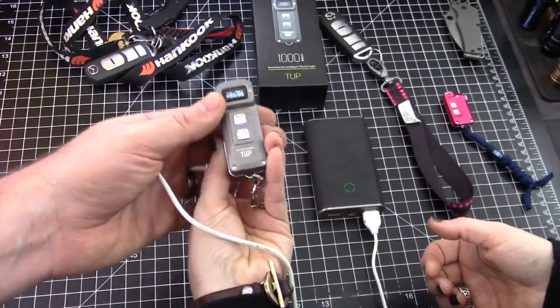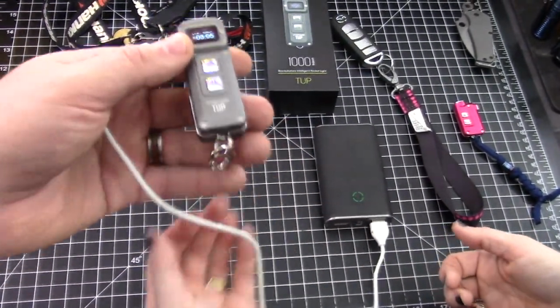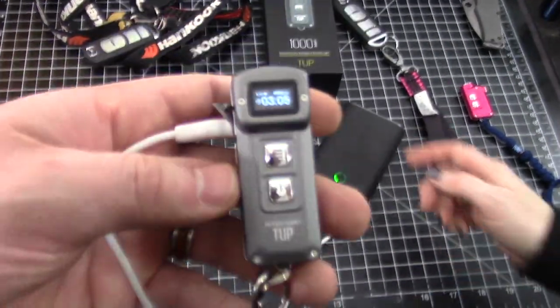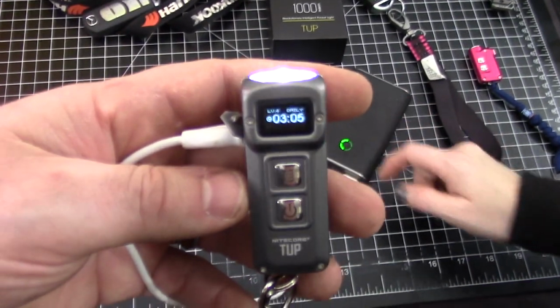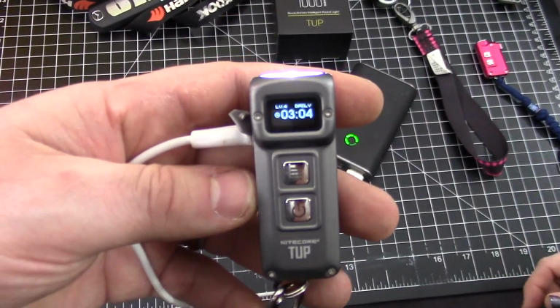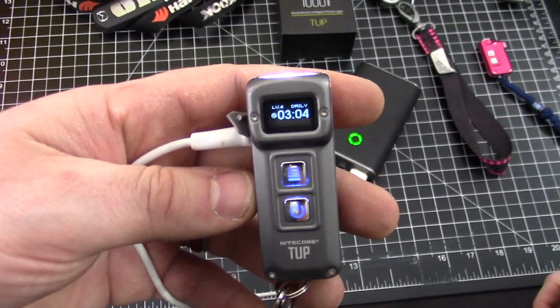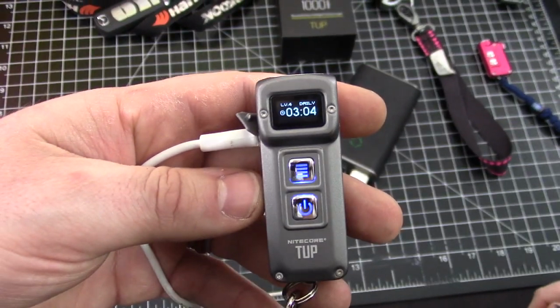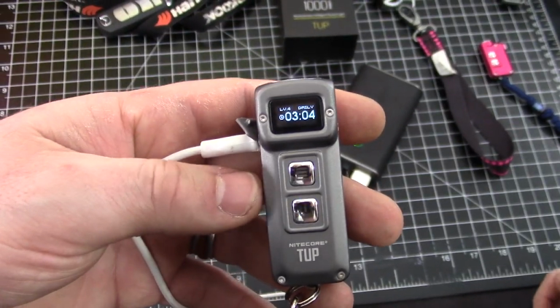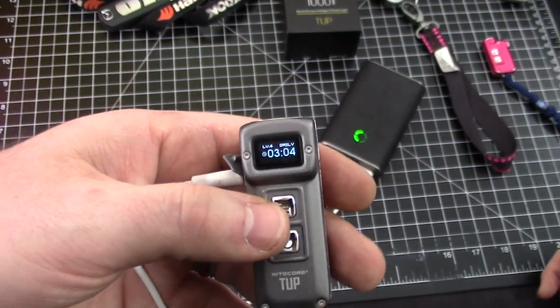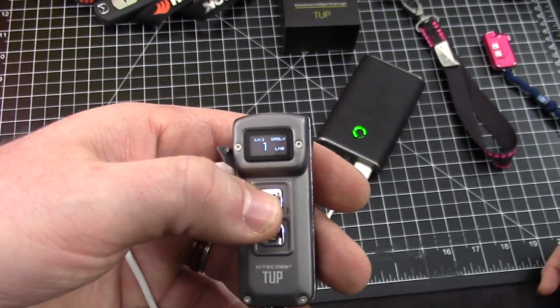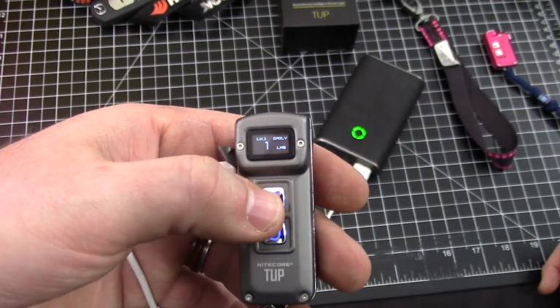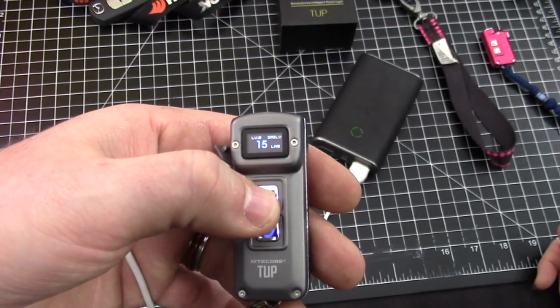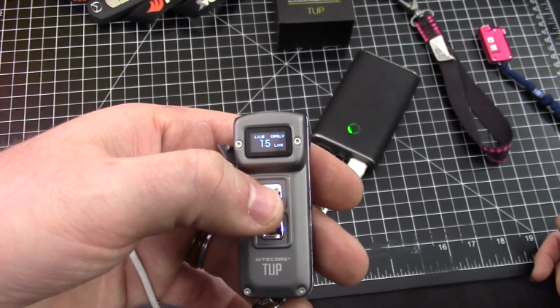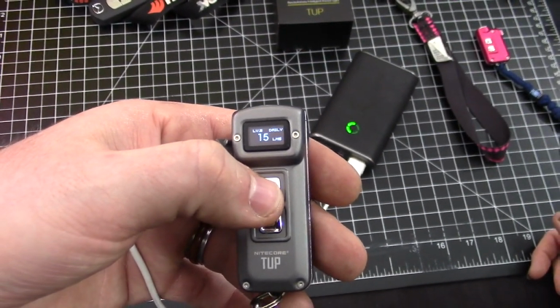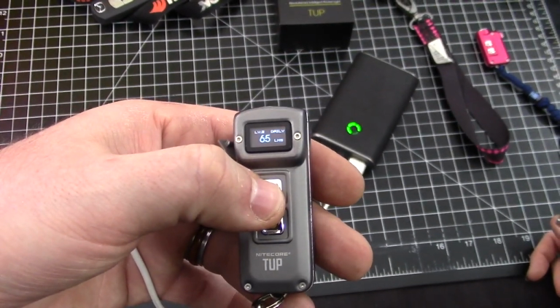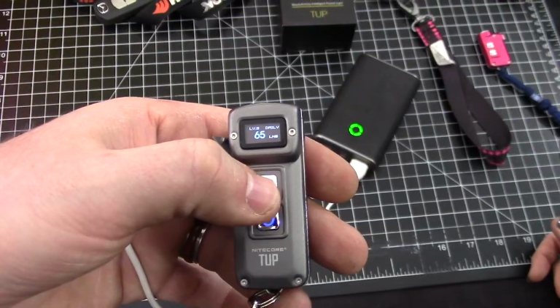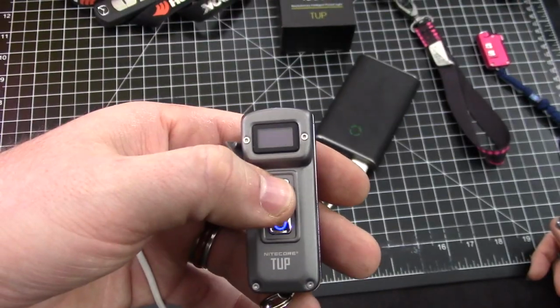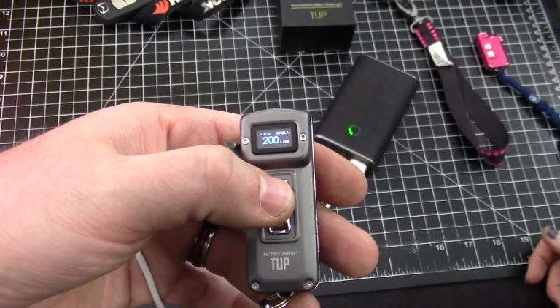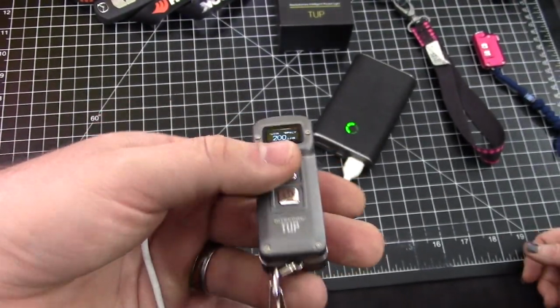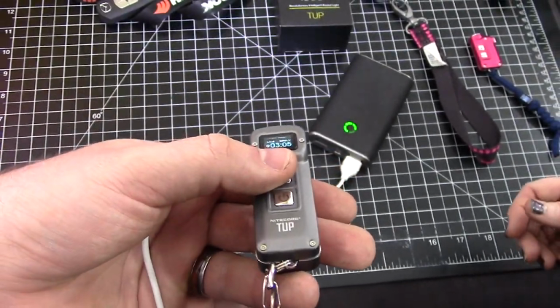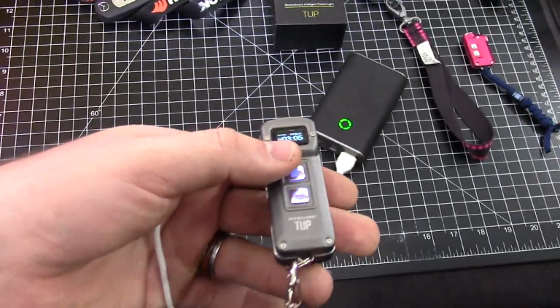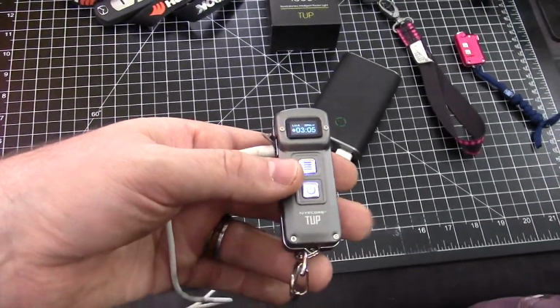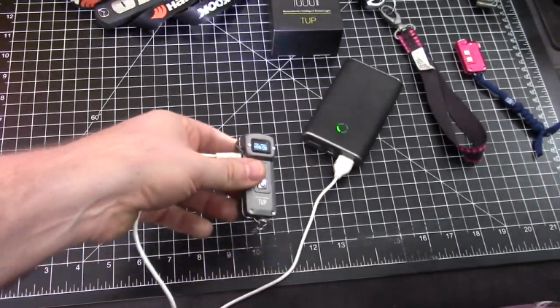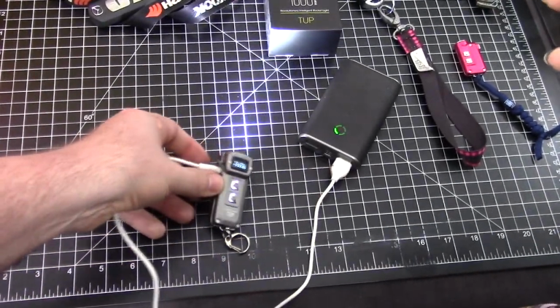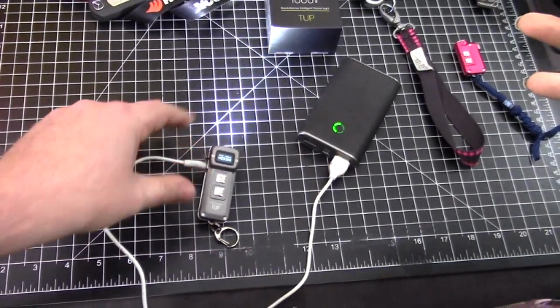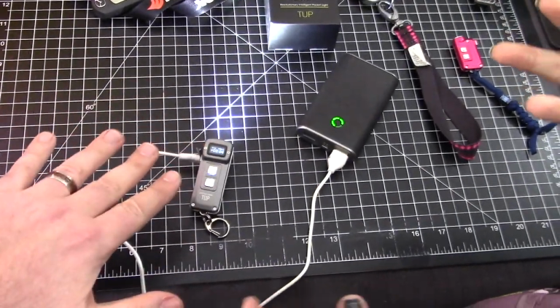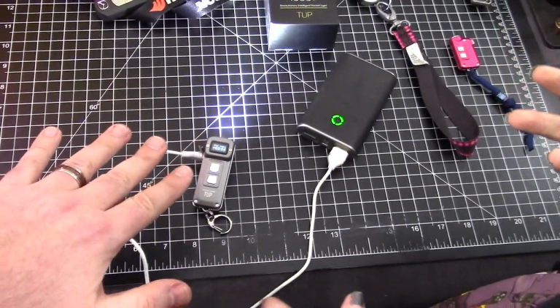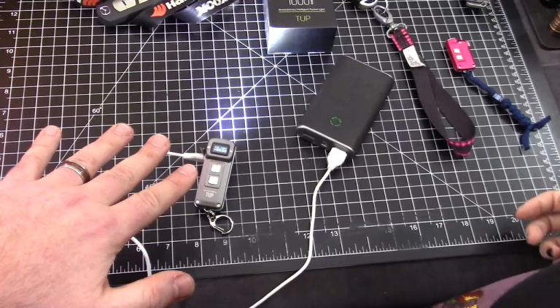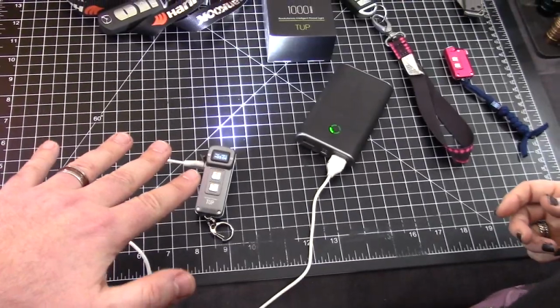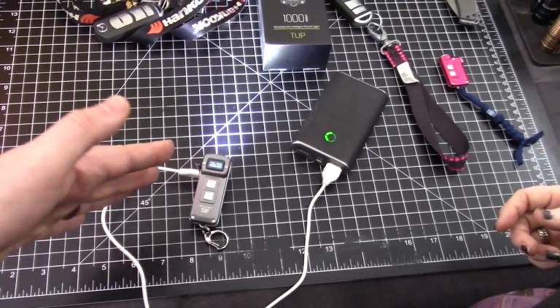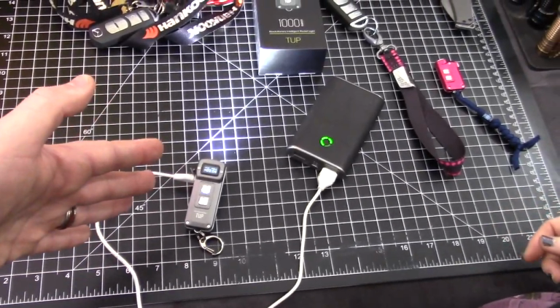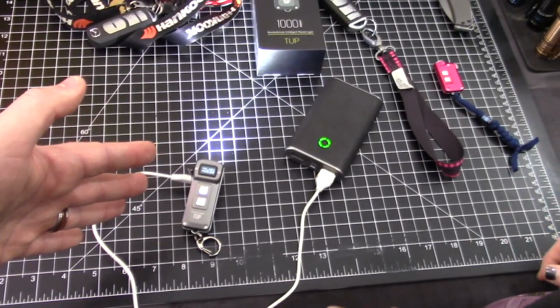You can have it on while it's charging. The modes go: 1, 15, 65, and 200 — and 200 is a lot for a little keychain light.